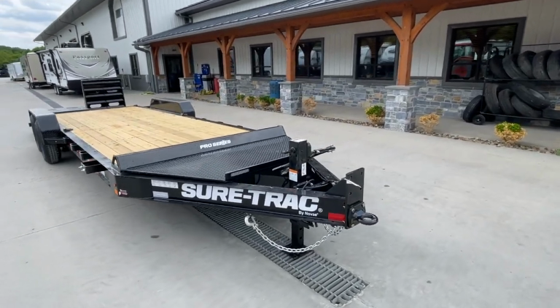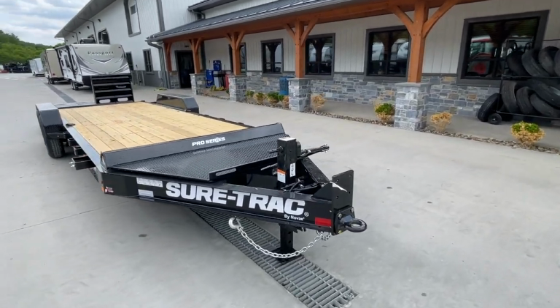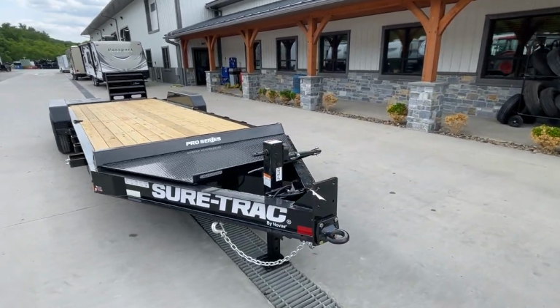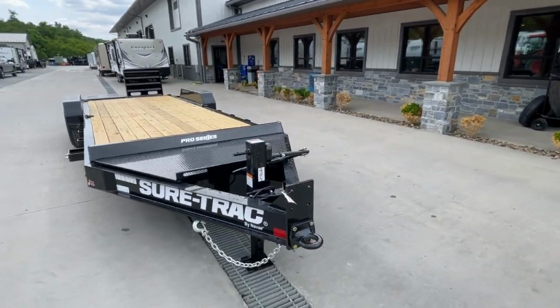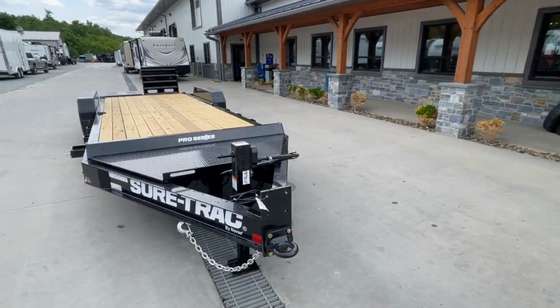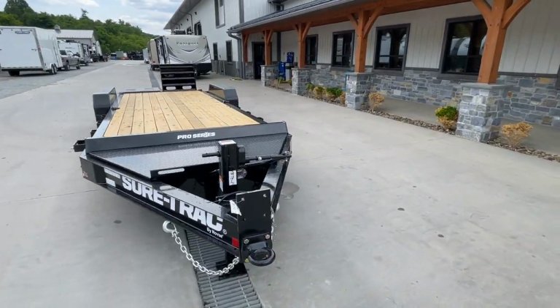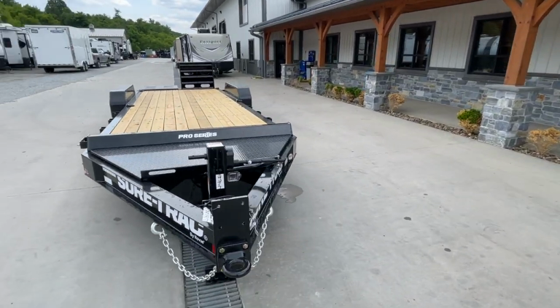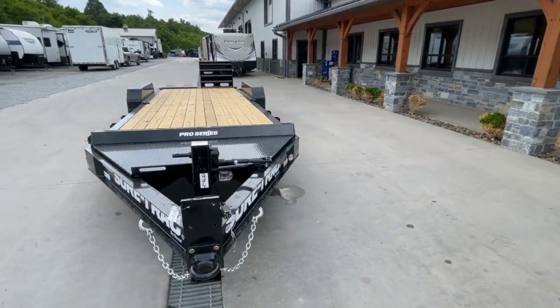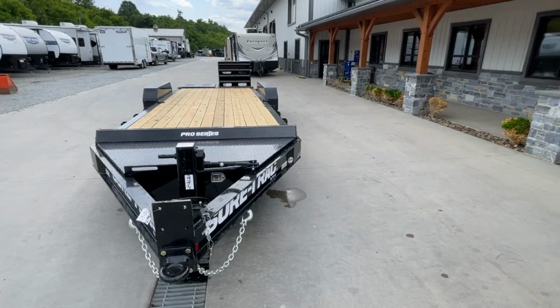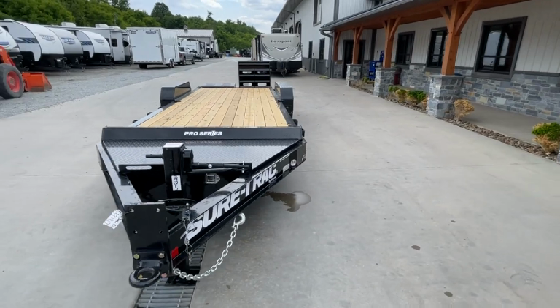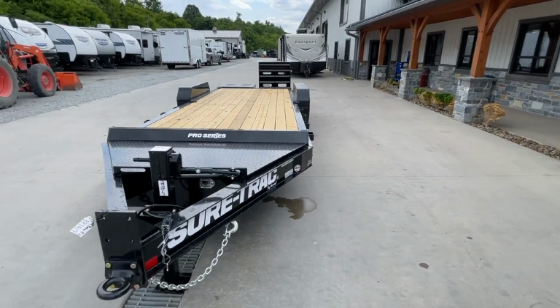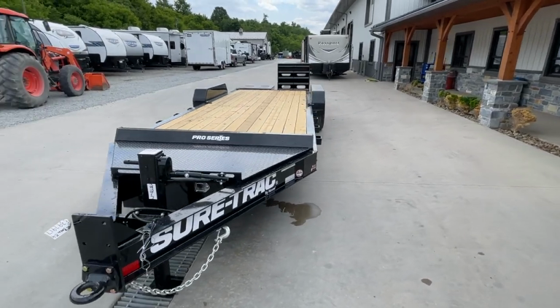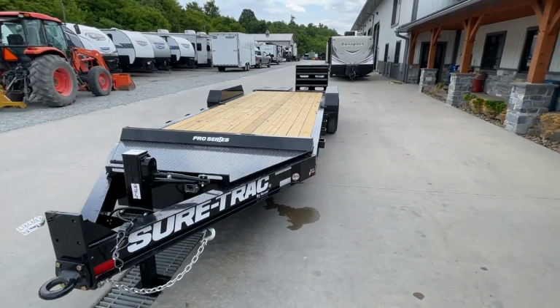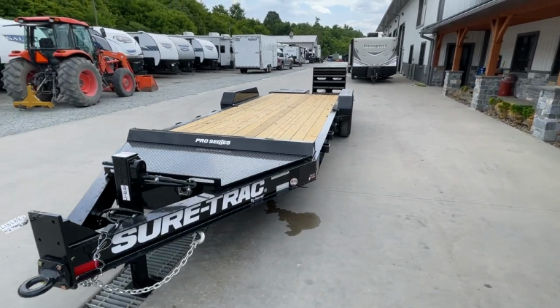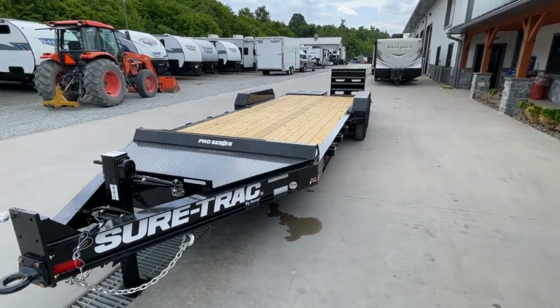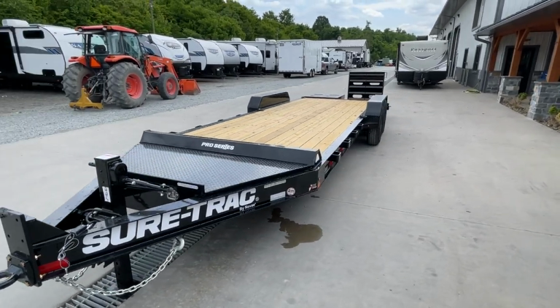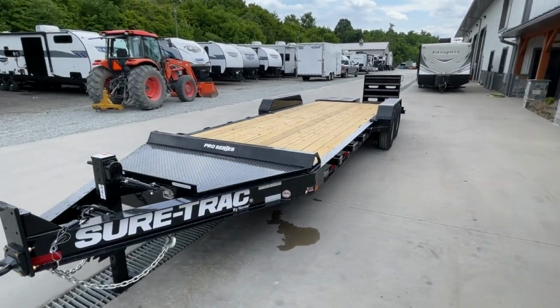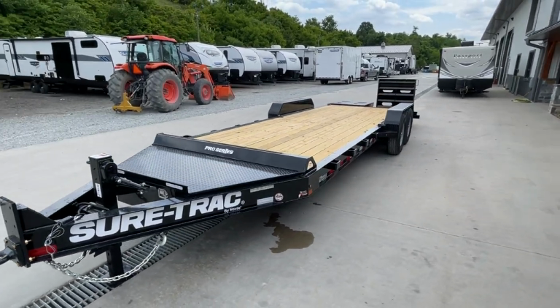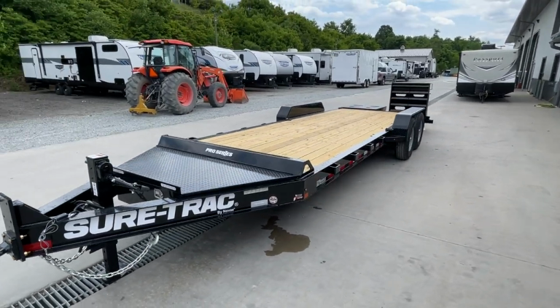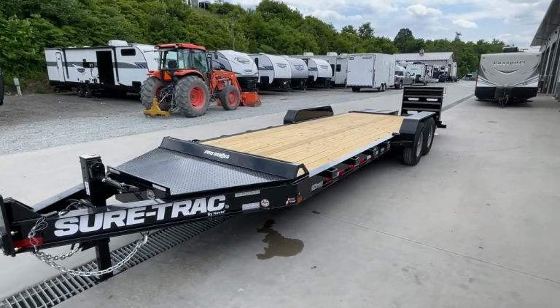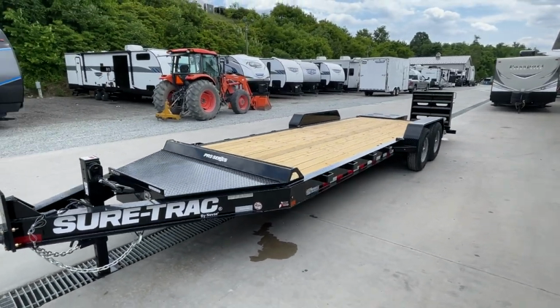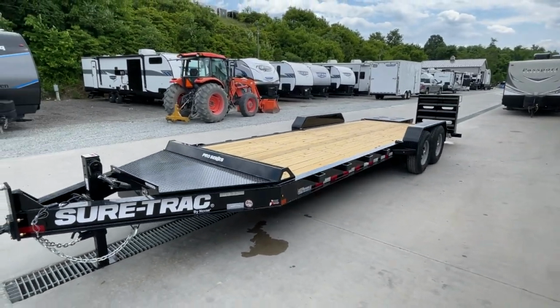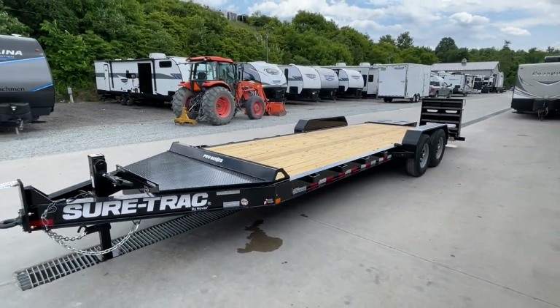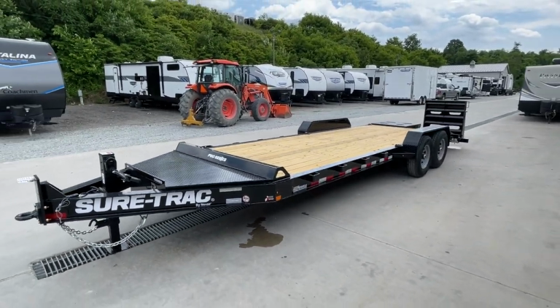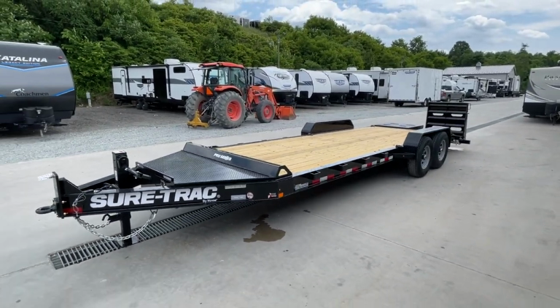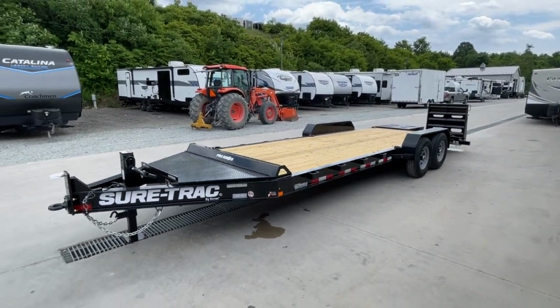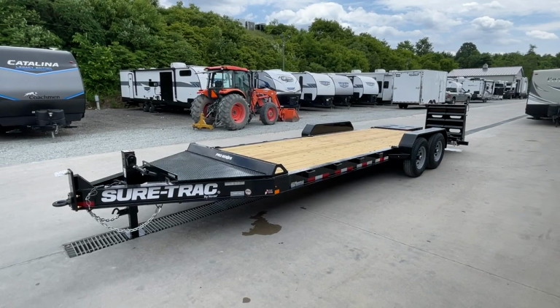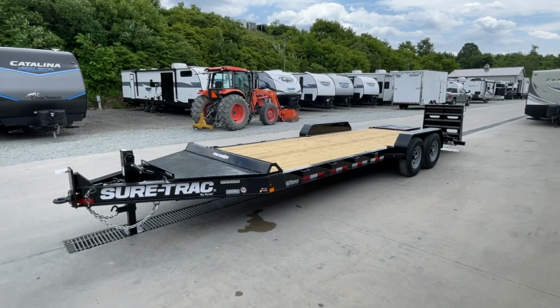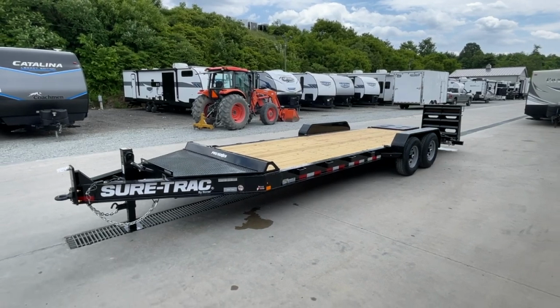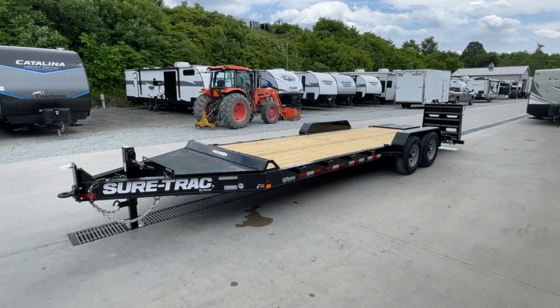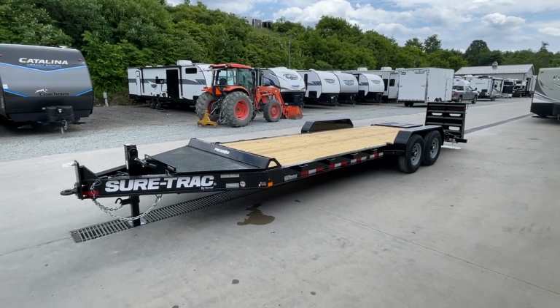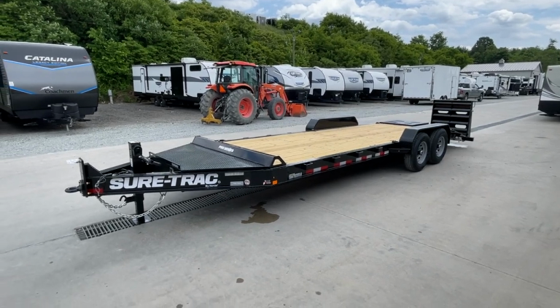We're going to be stocking all three, but shown here would be the 22 foot with the 7,000 pounders and the full width ramps.